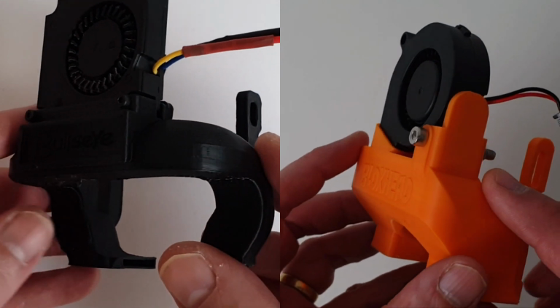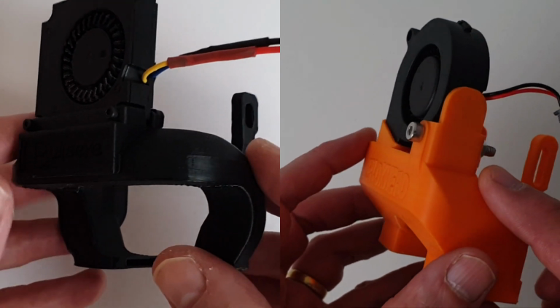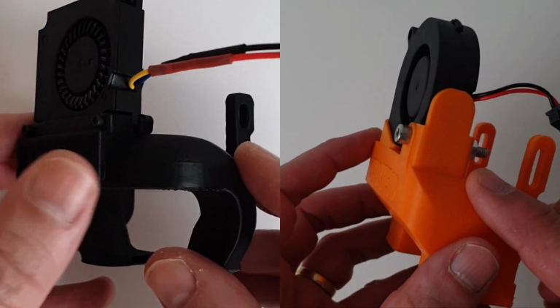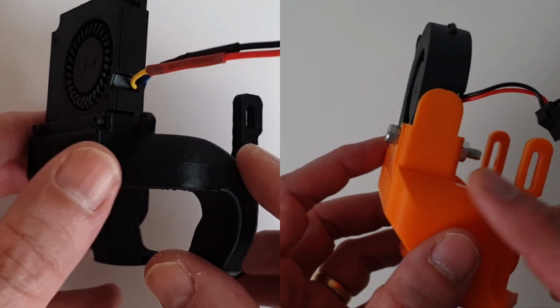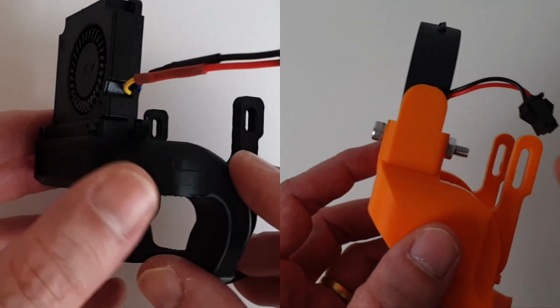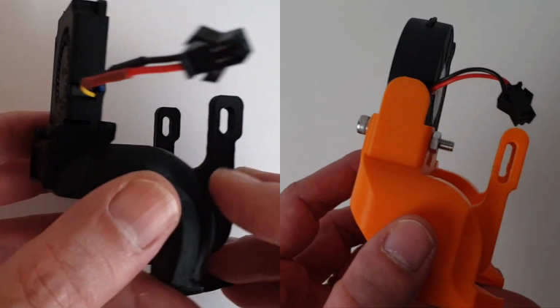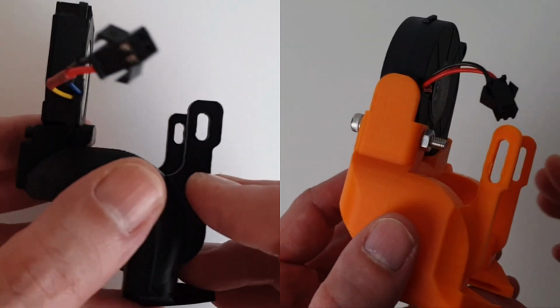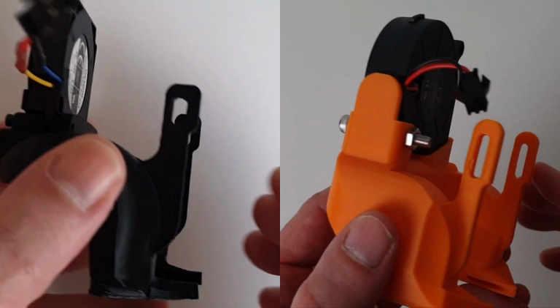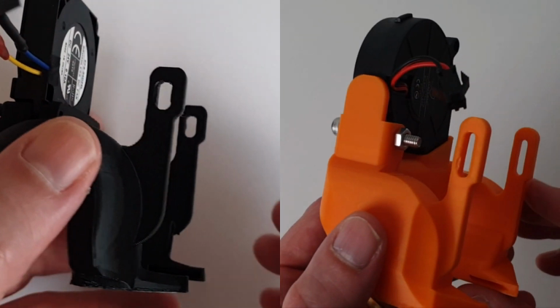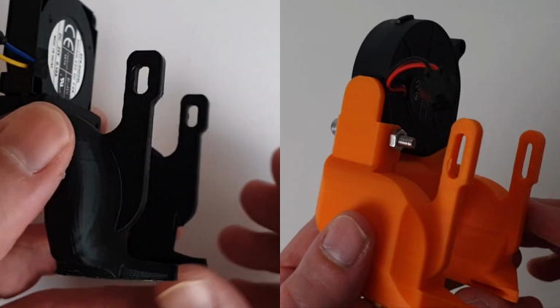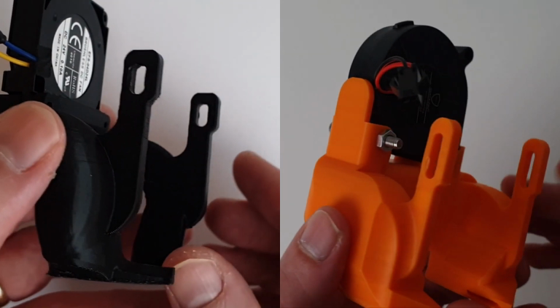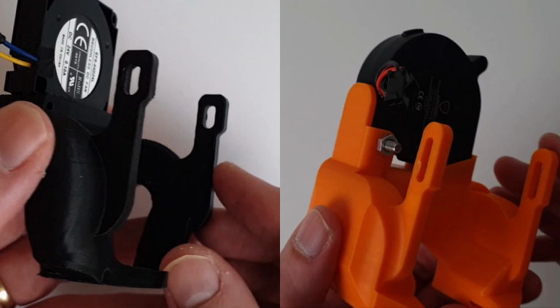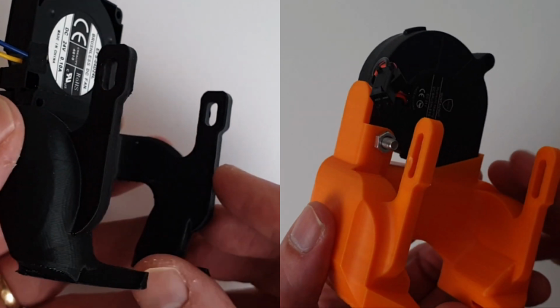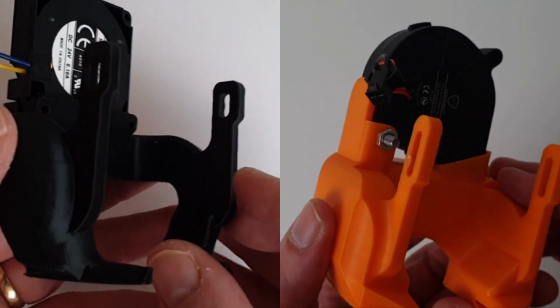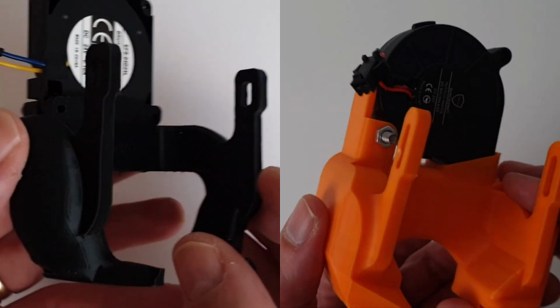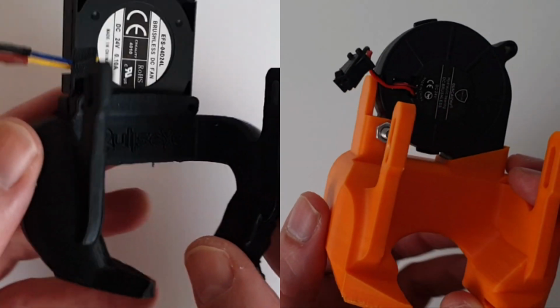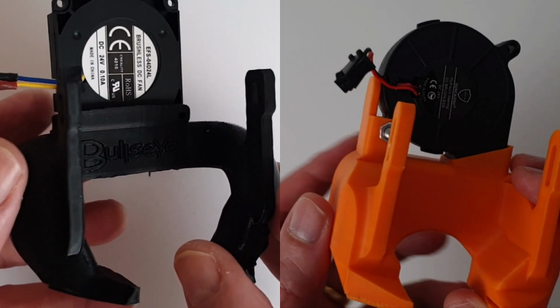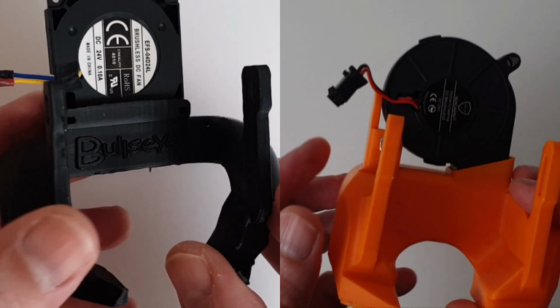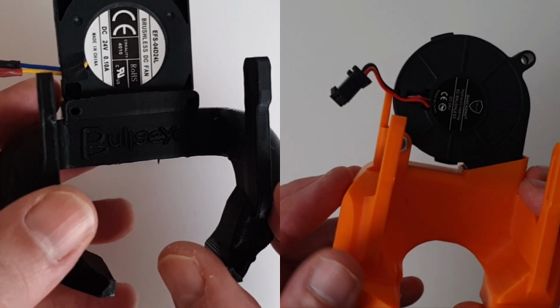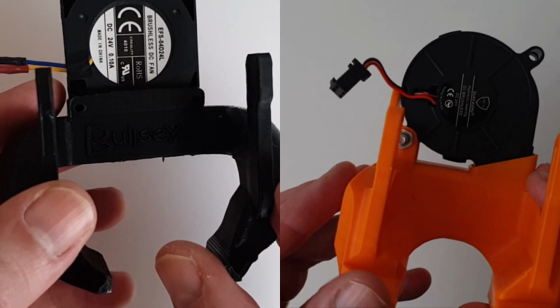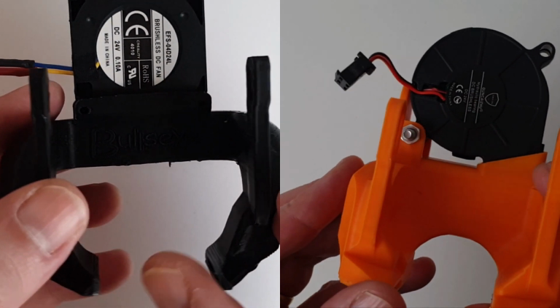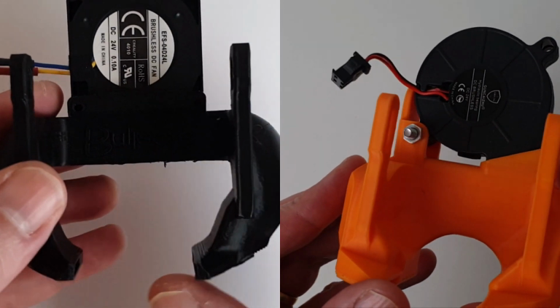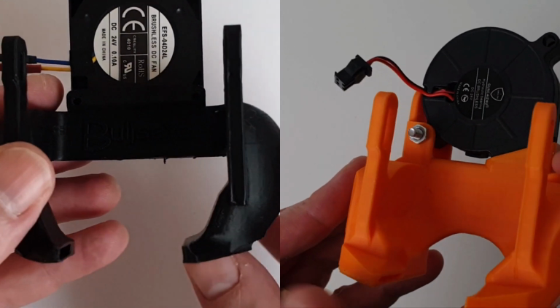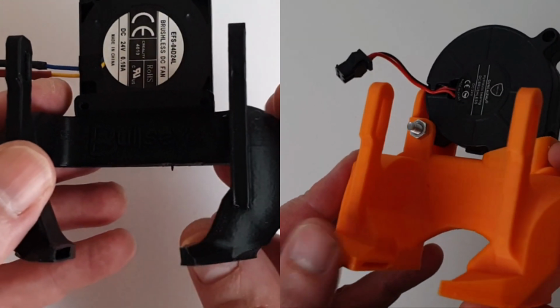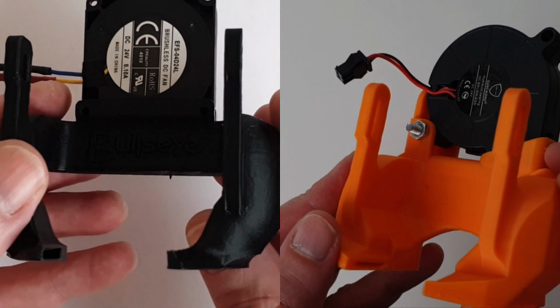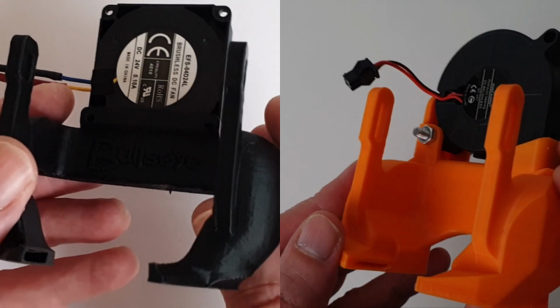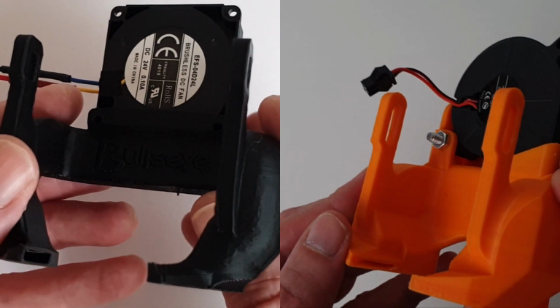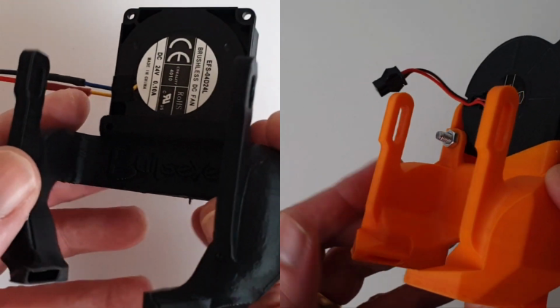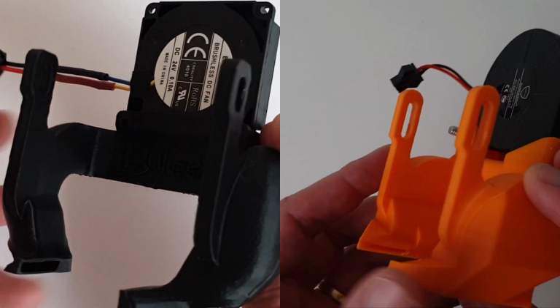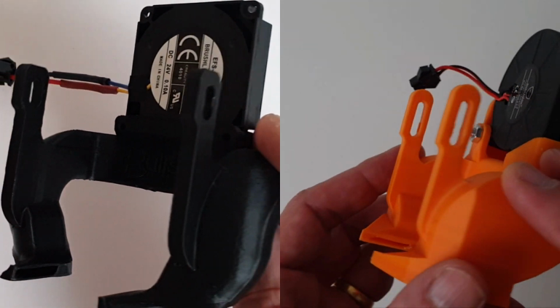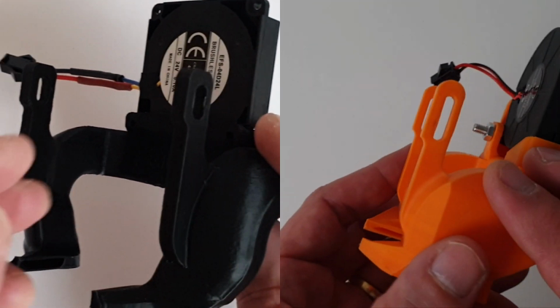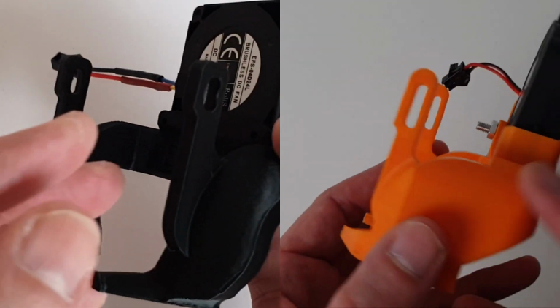The bullseyes work with the Ender 3 stock fan, while the blockhead requires buying and connecting a more powerful 5015 fan. The bullseyes also require supports when printing, whereas the blockhead is self-supporting by design.